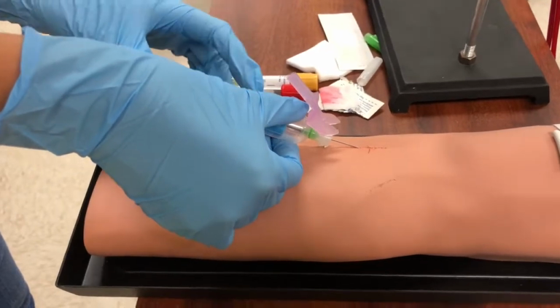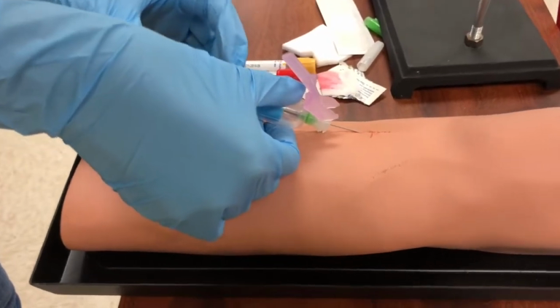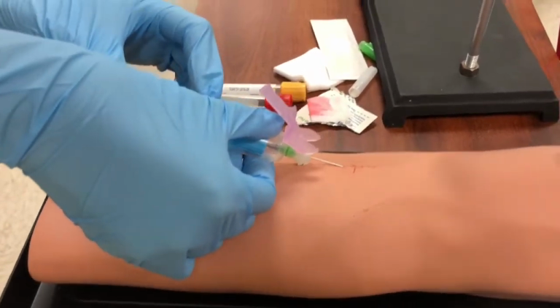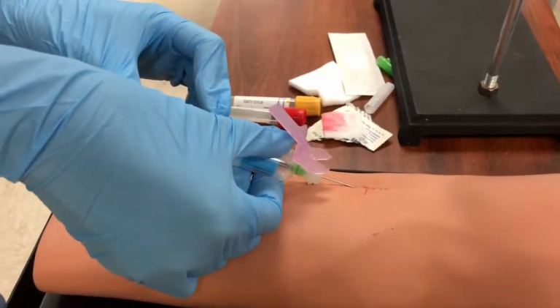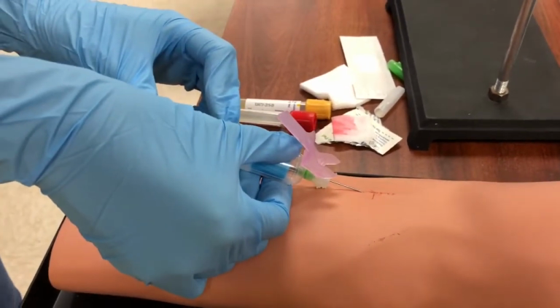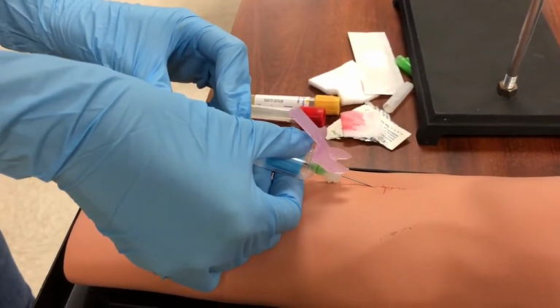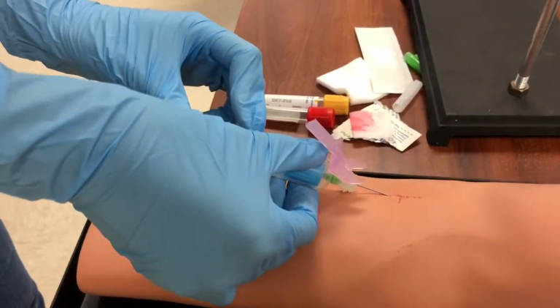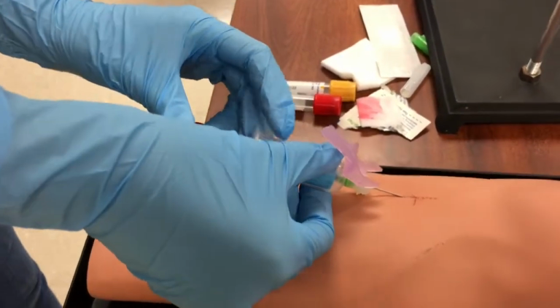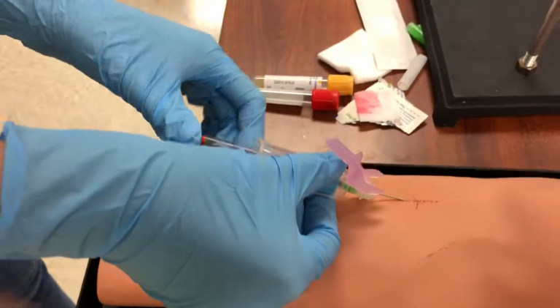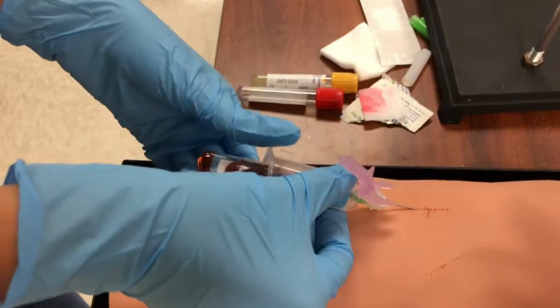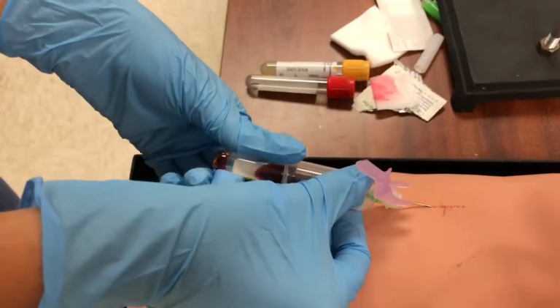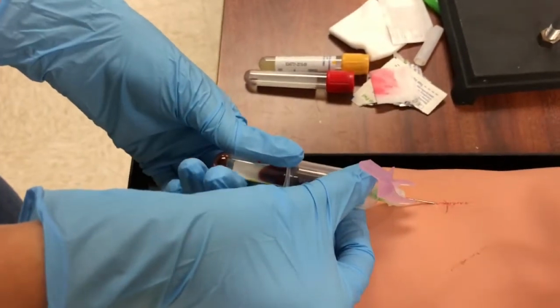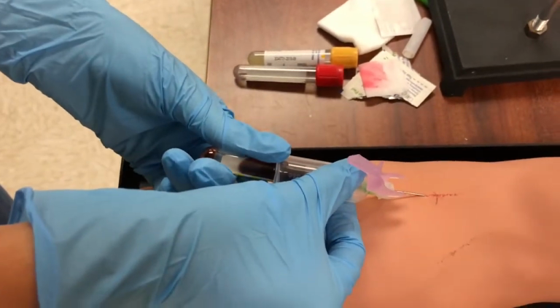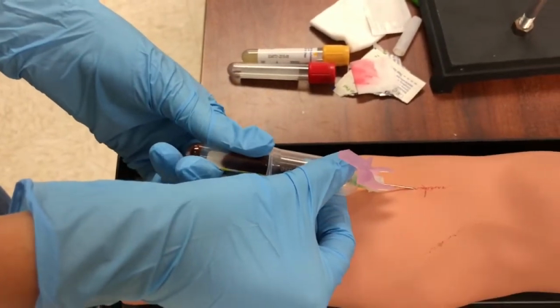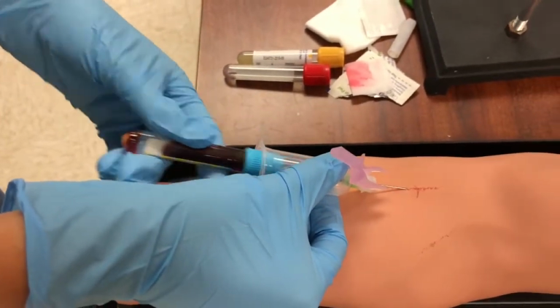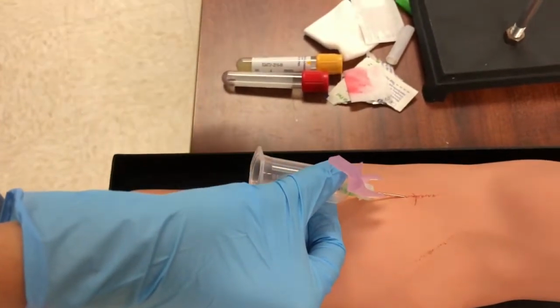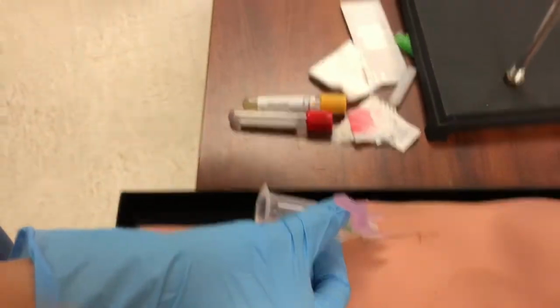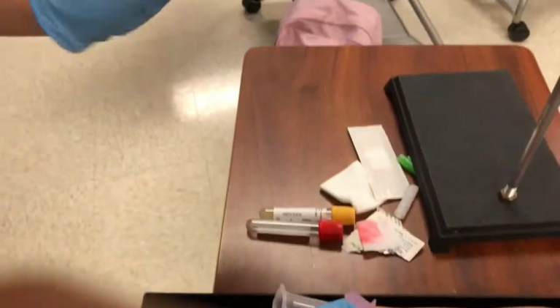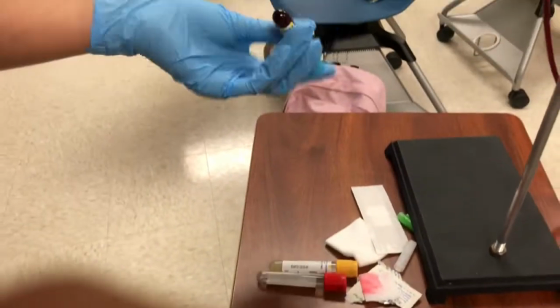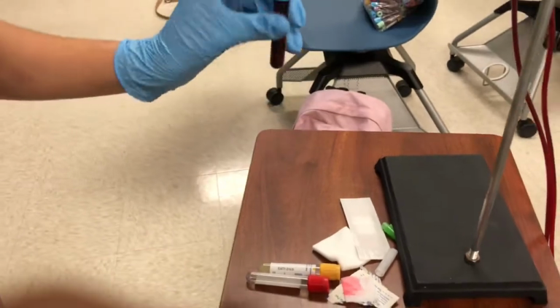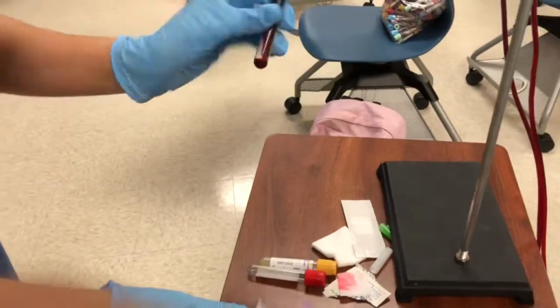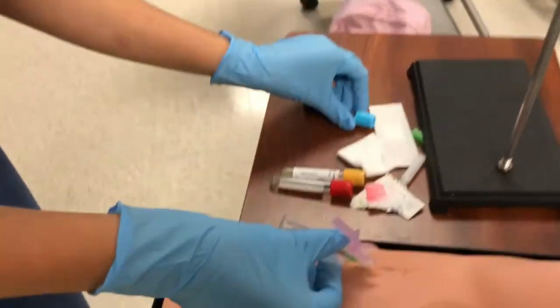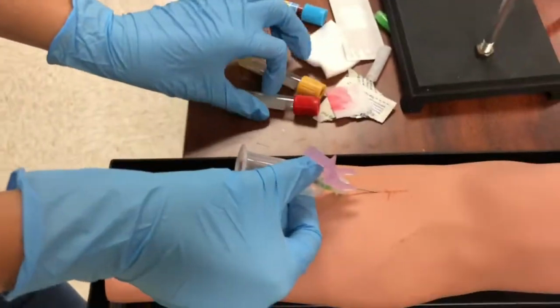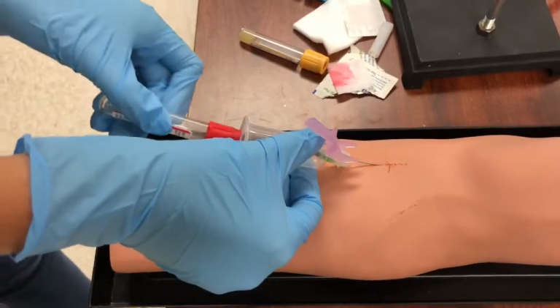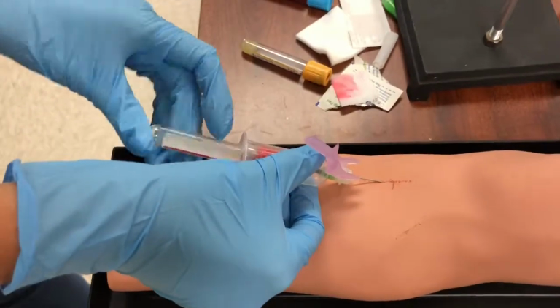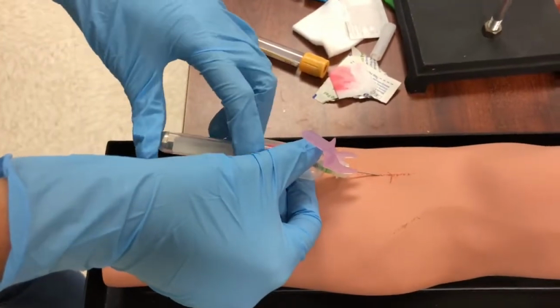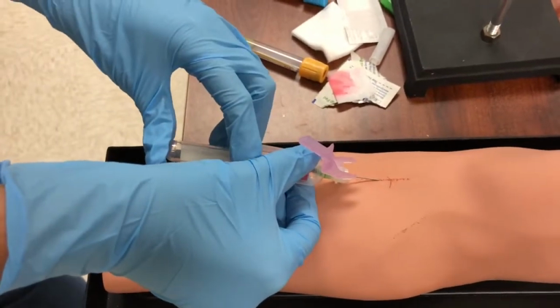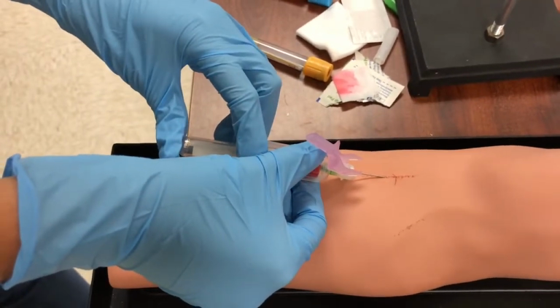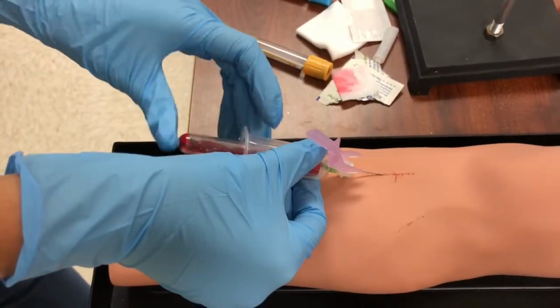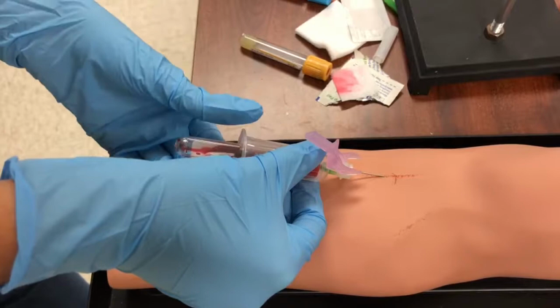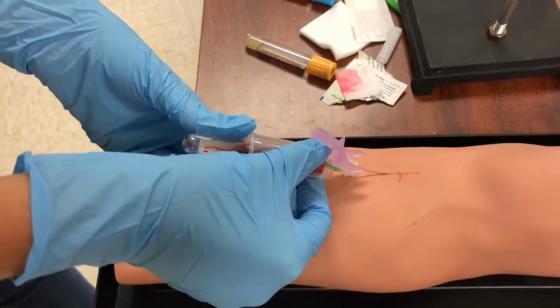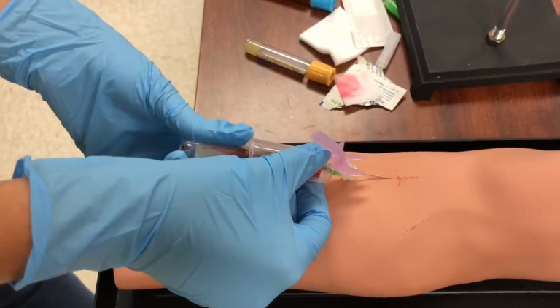I start inserting my vacutainer tubes and collecting blood. I make sure to keep the needle still so I'm not moving in and out of the patient's arm during the venipuncture. I continue to do this with the rest of the vacutainer tubes, making sure to keep the needle steady.